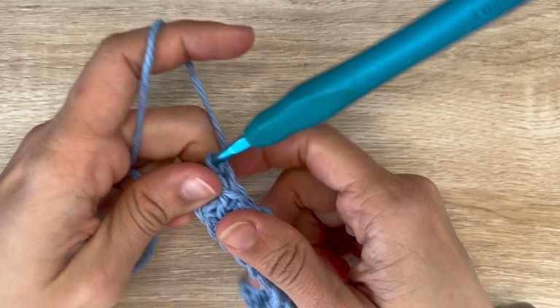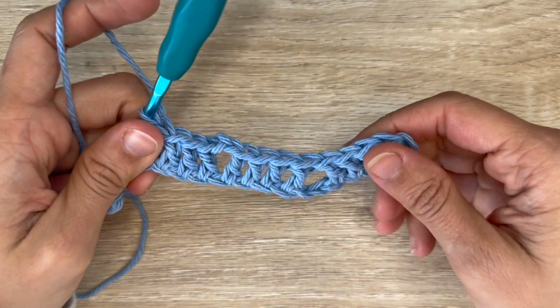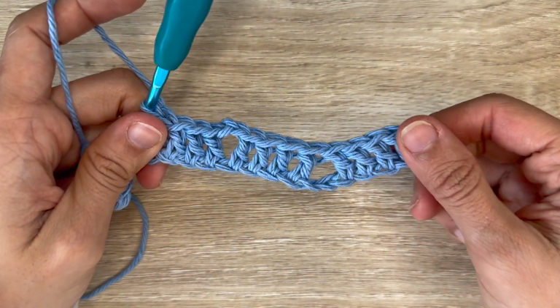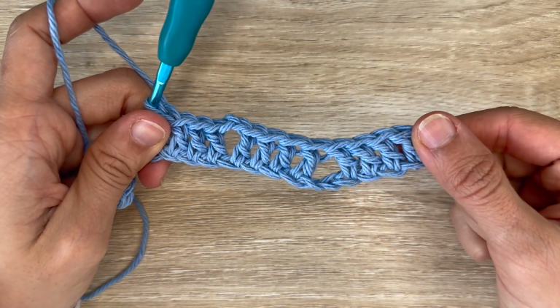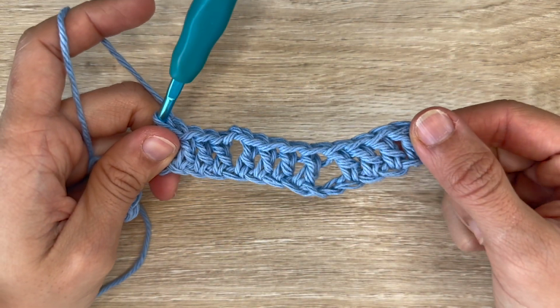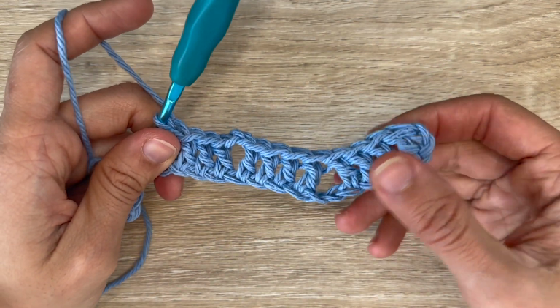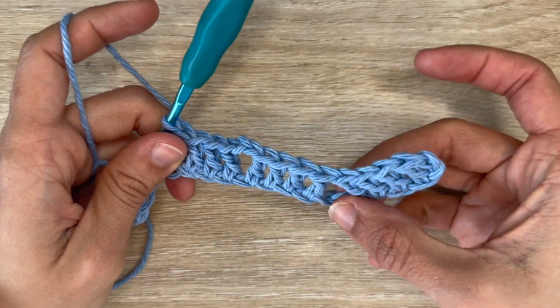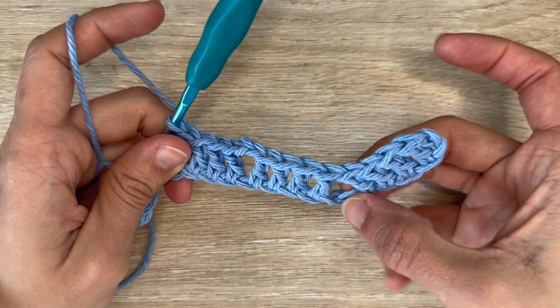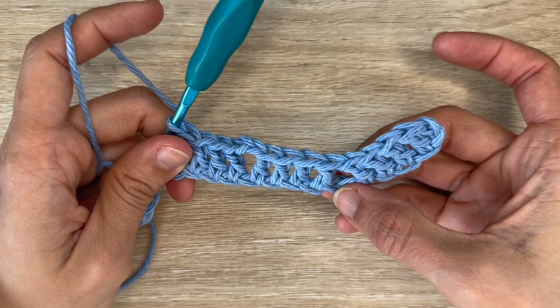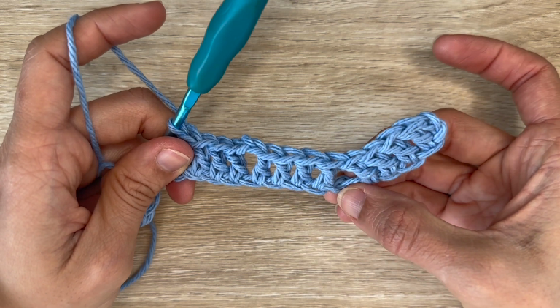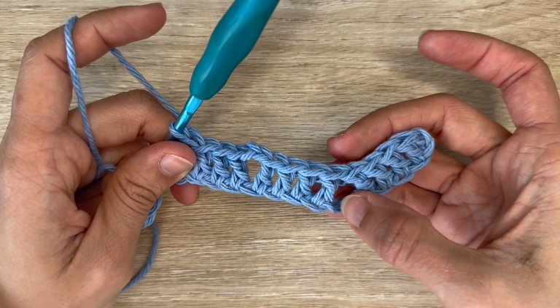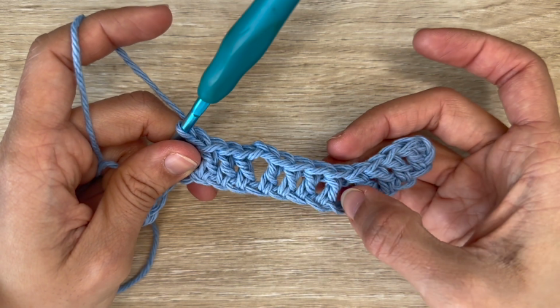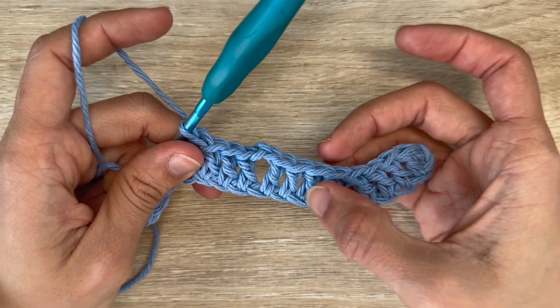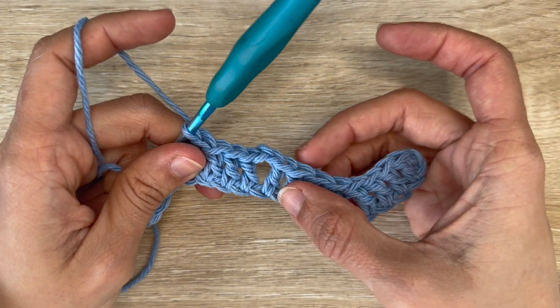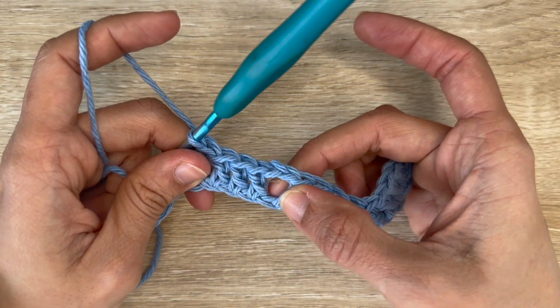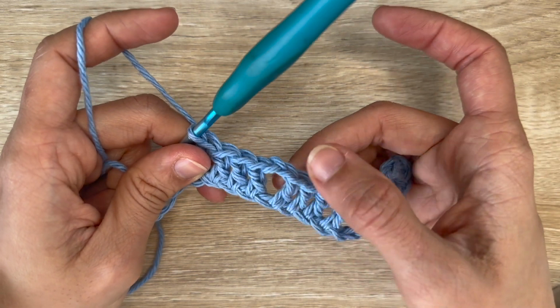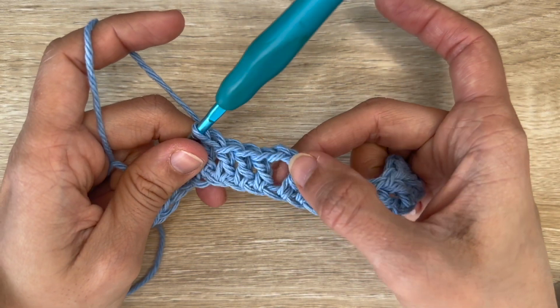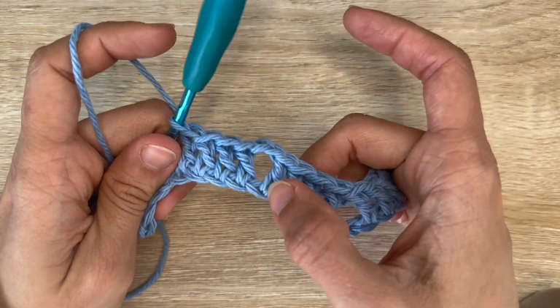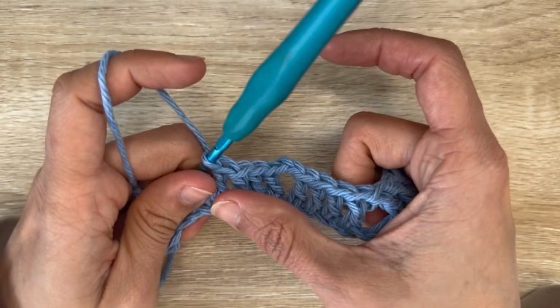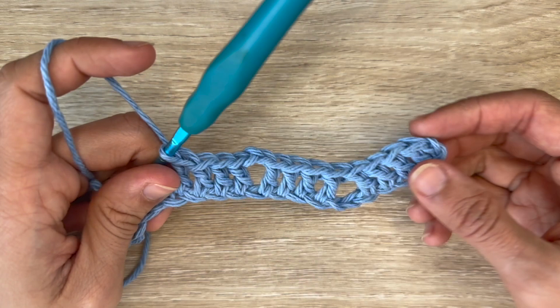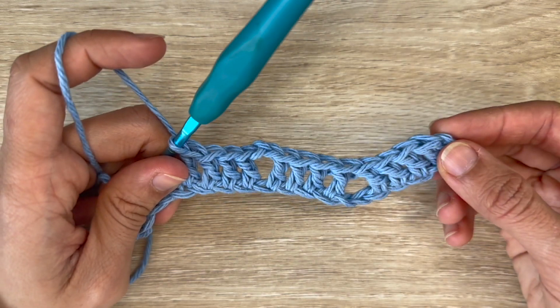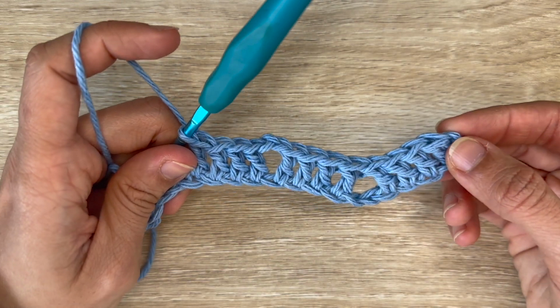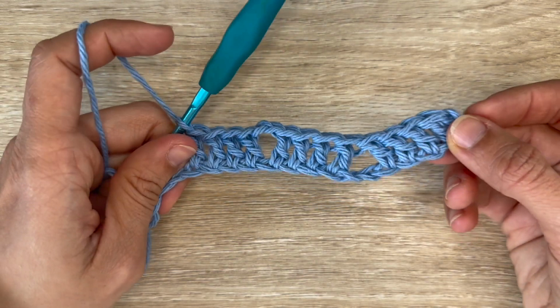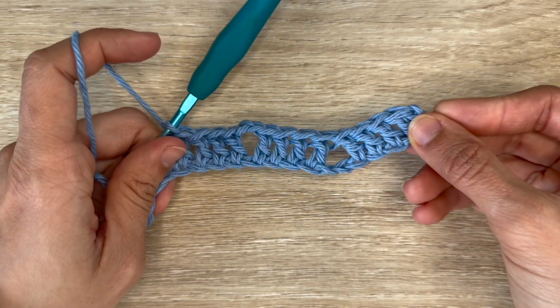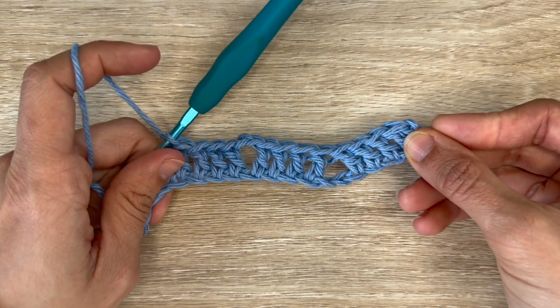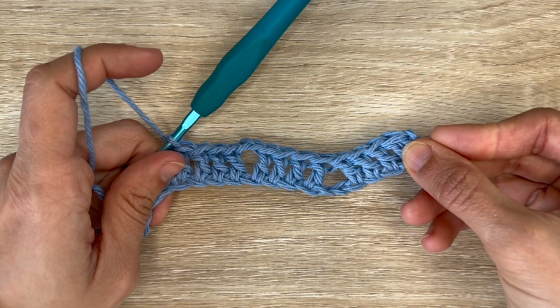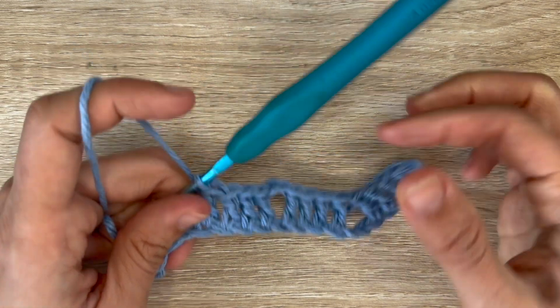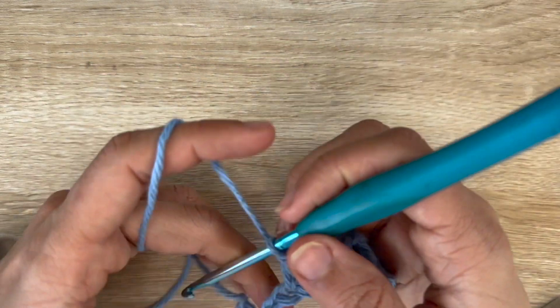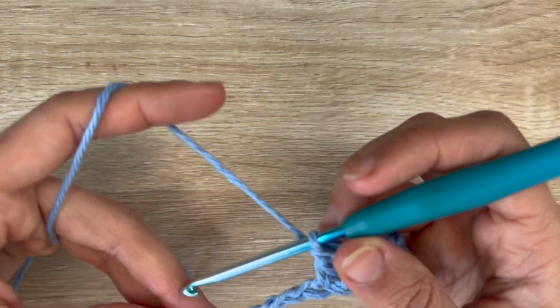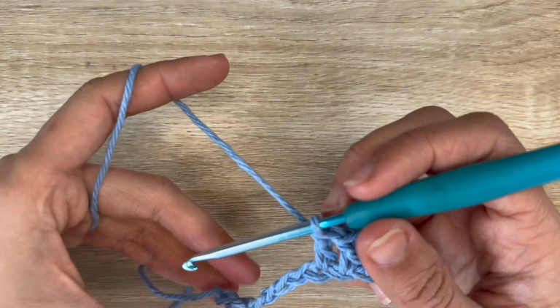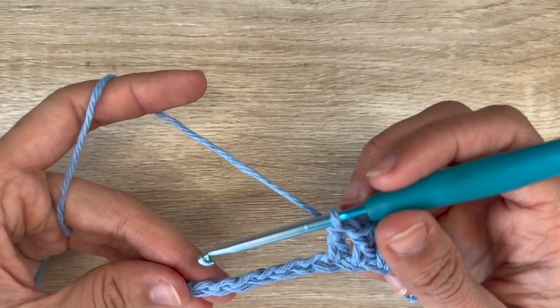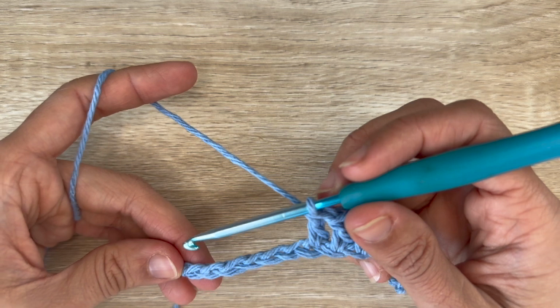So your row repeat begins when you skip the 2 chains, then you do 4 double crochets, chain 2, 4 double crochets. You want to repeat that until the end of your row, and you're going to have 6 chains left.